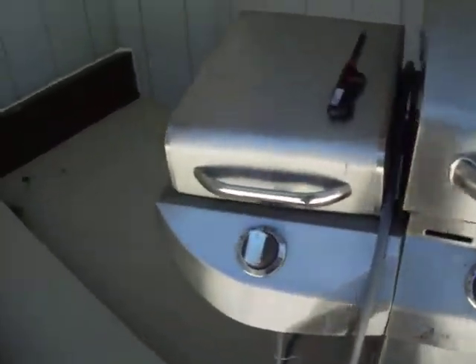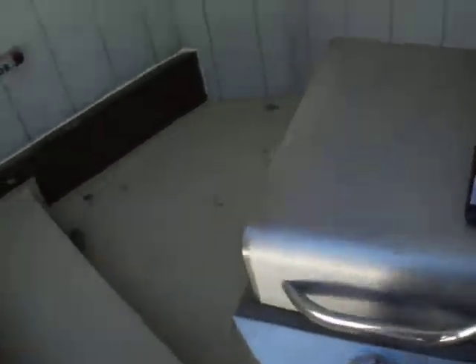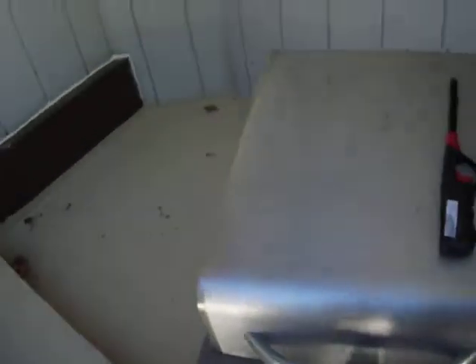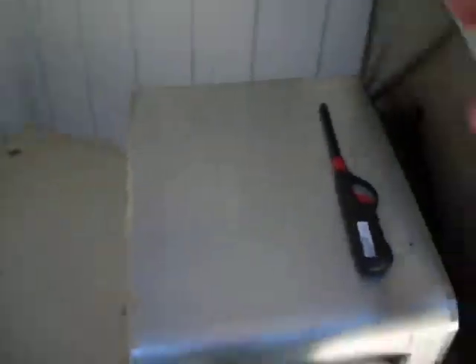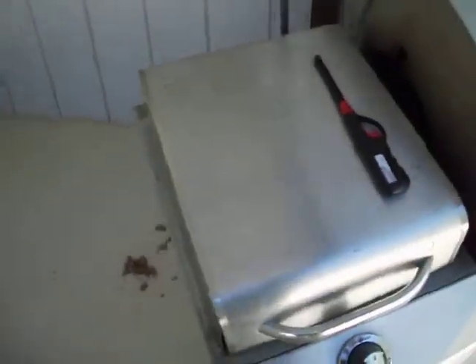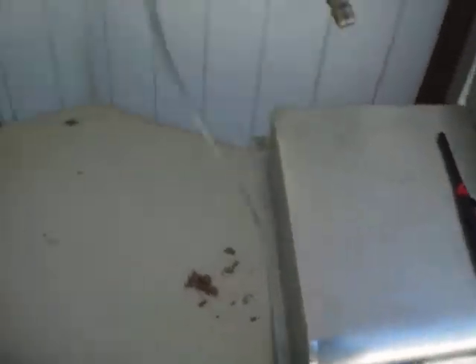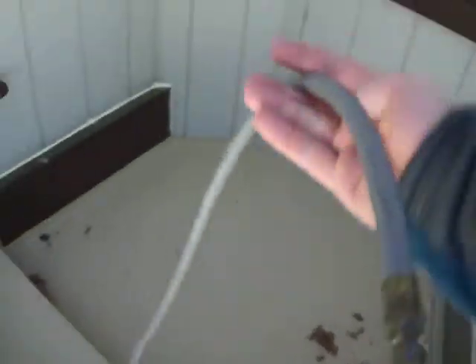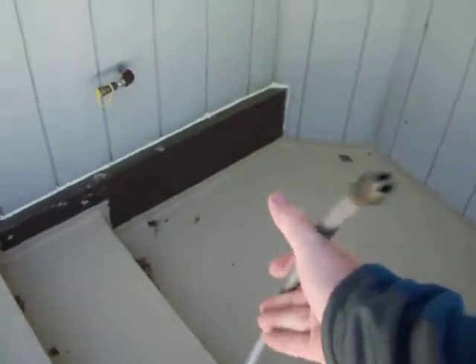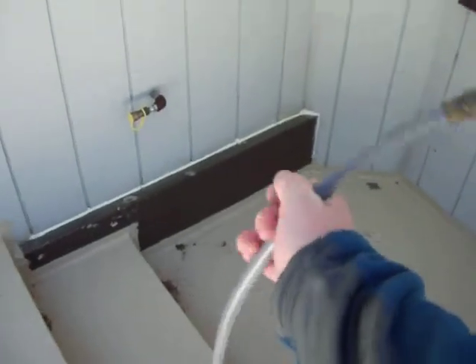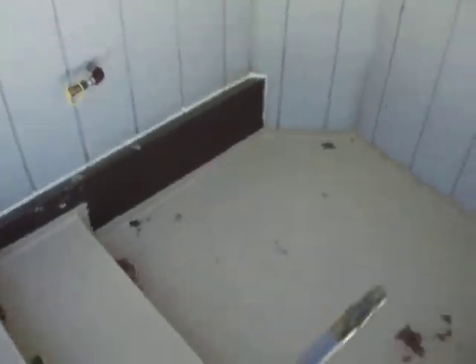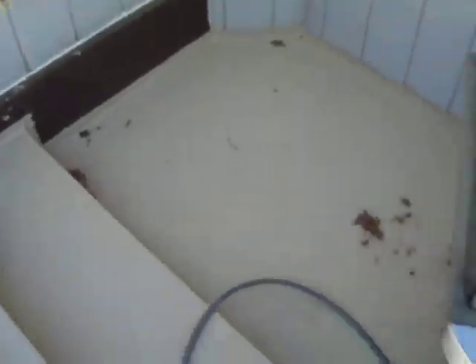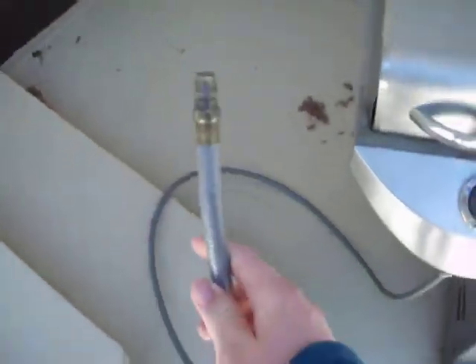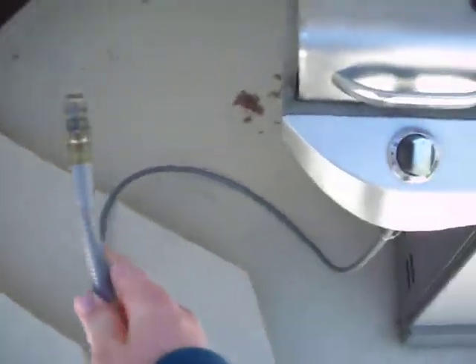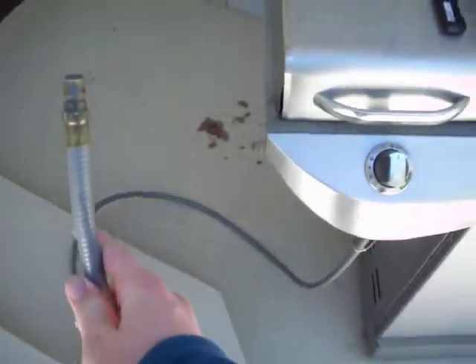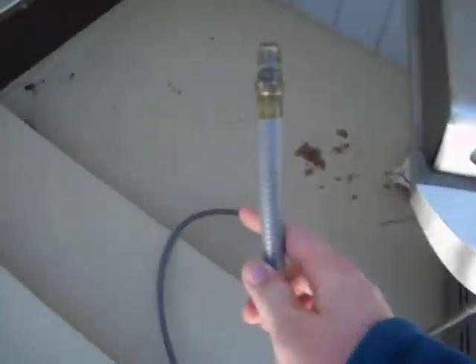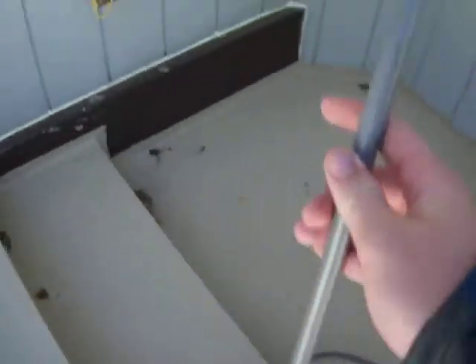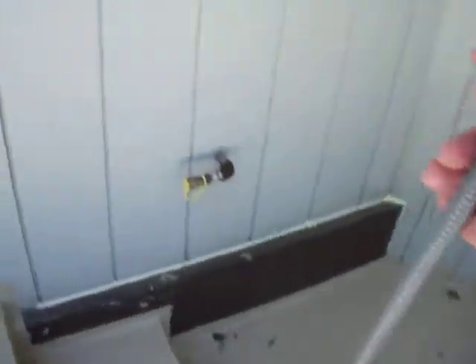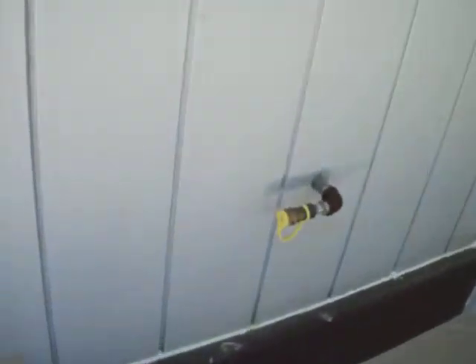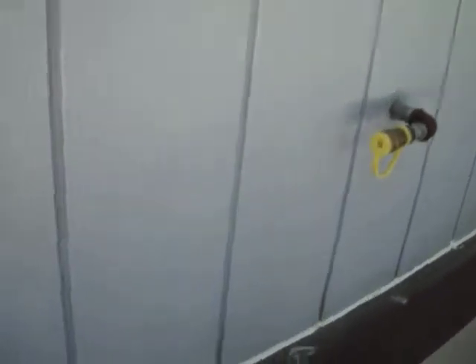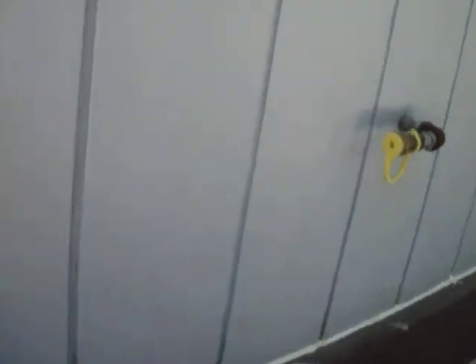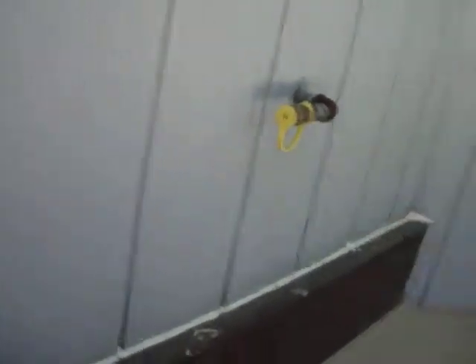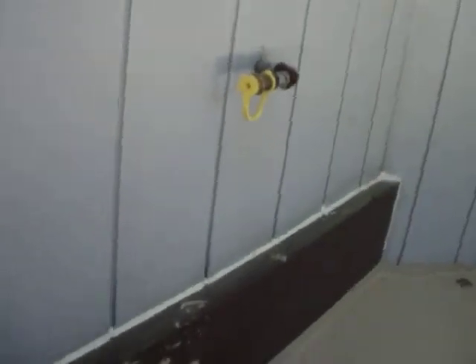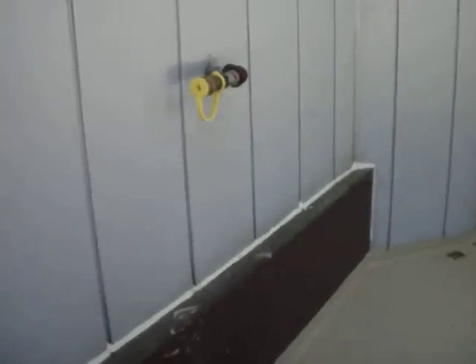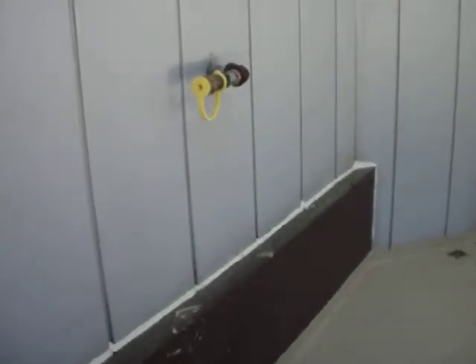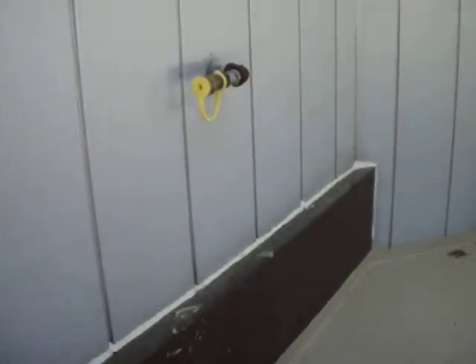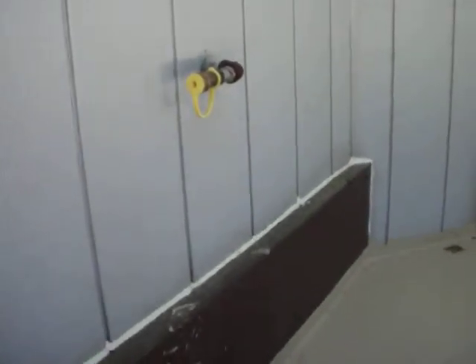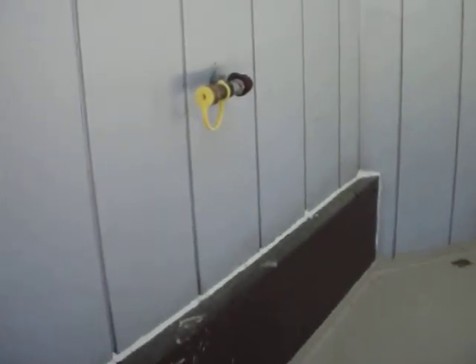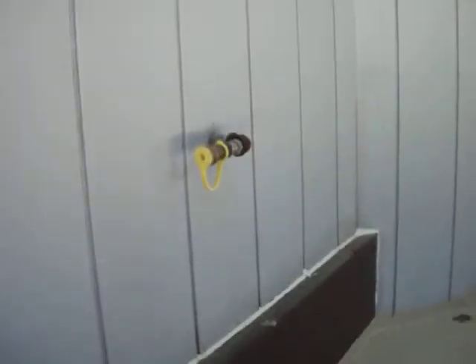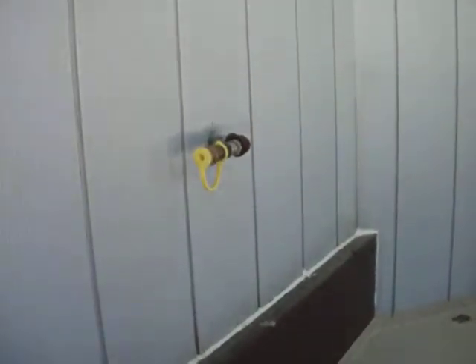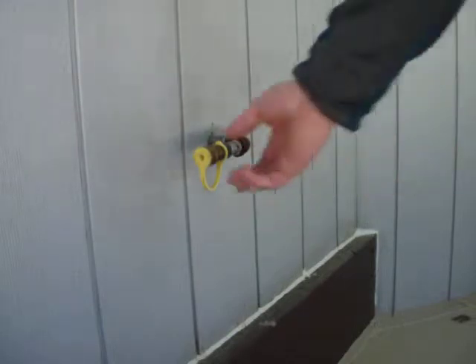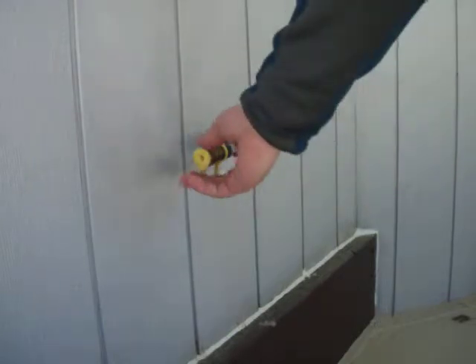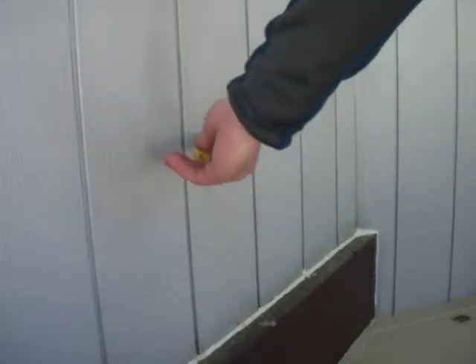What we're going to need to do first is grab this hose that you see coming from the bottom of the grill, and what we're going to want to do with this is walk right on over here where this little quick release is at.